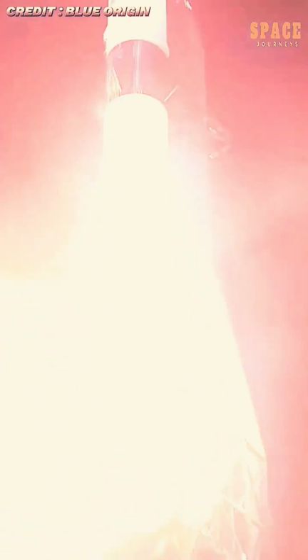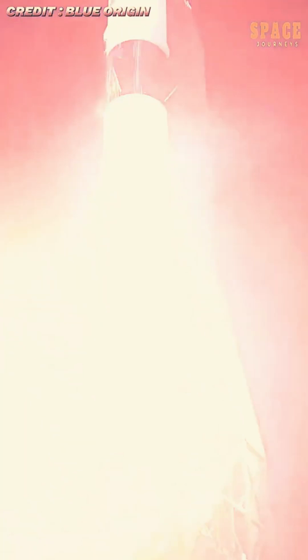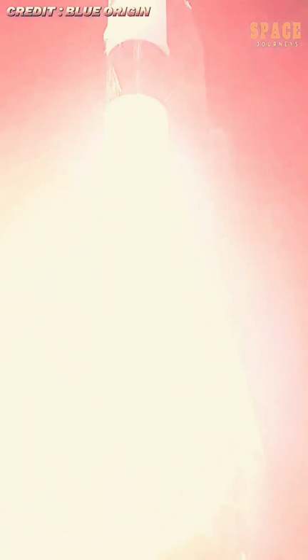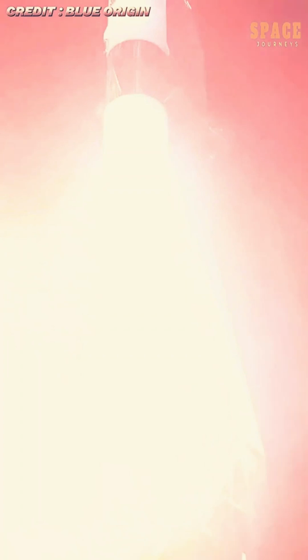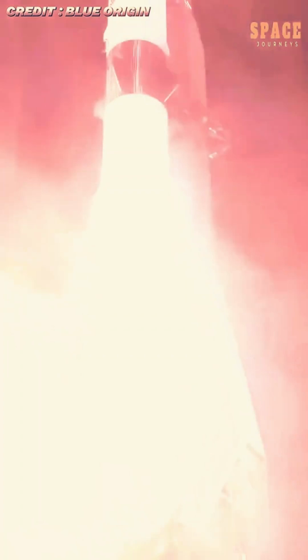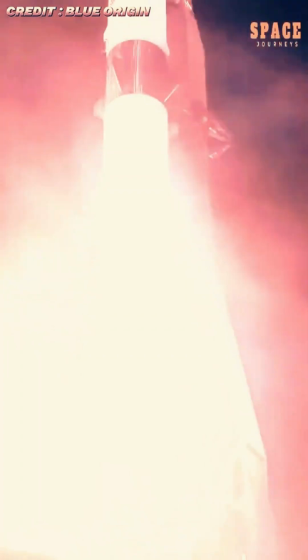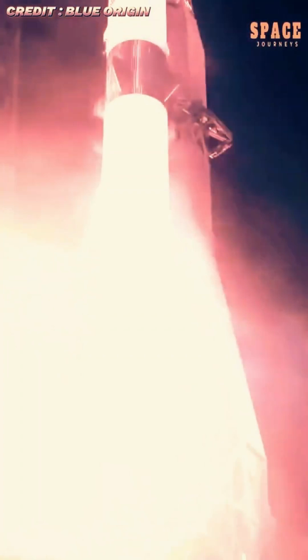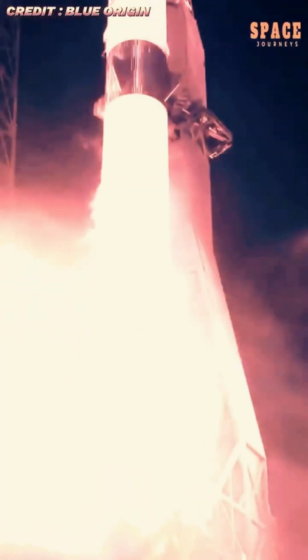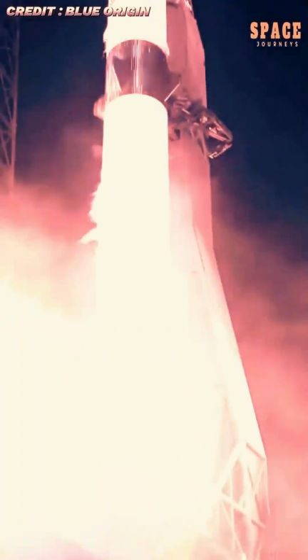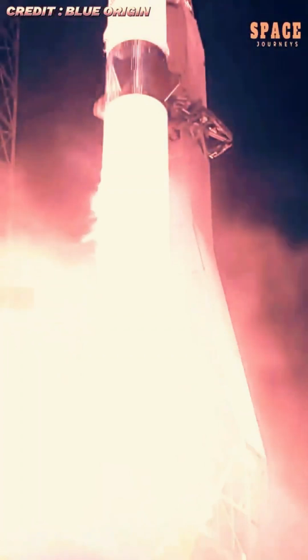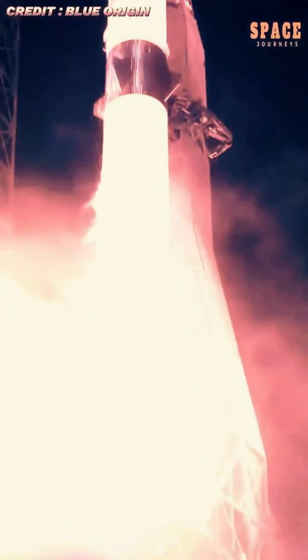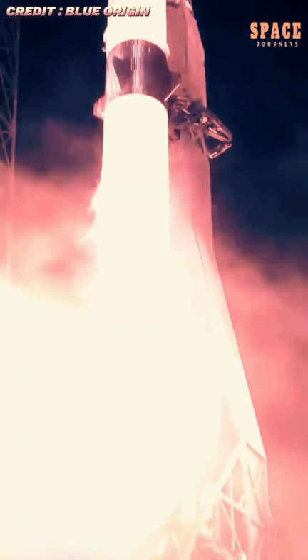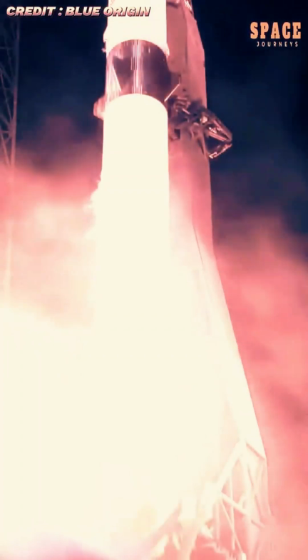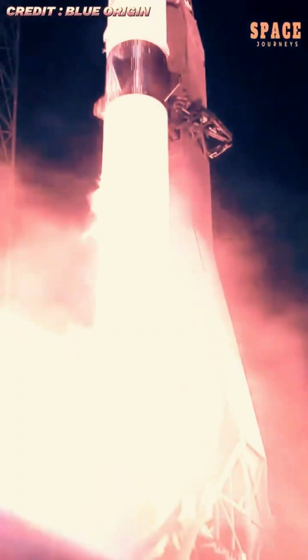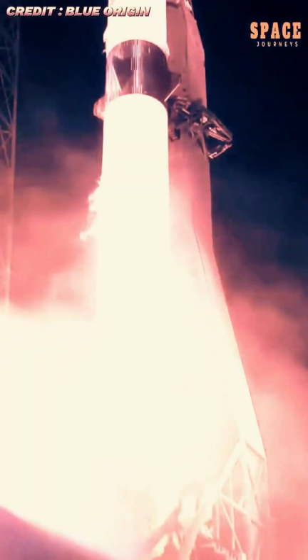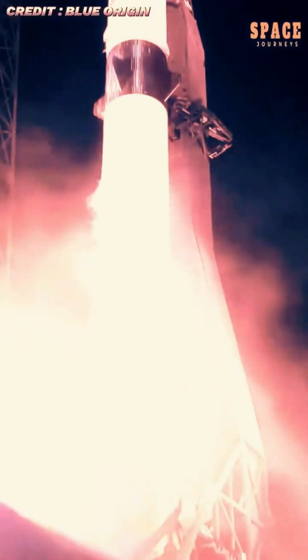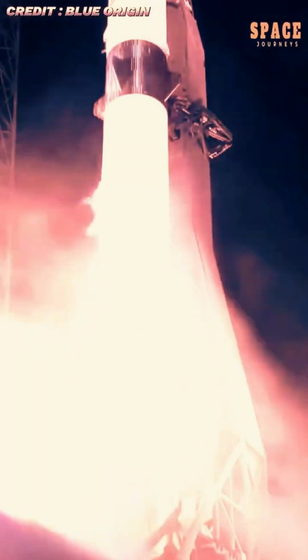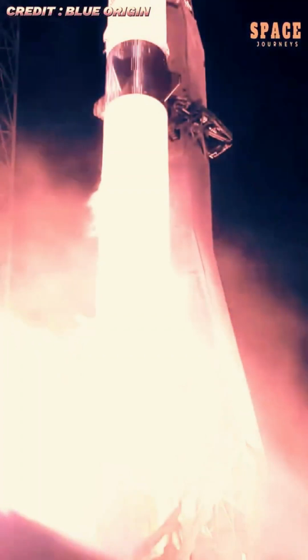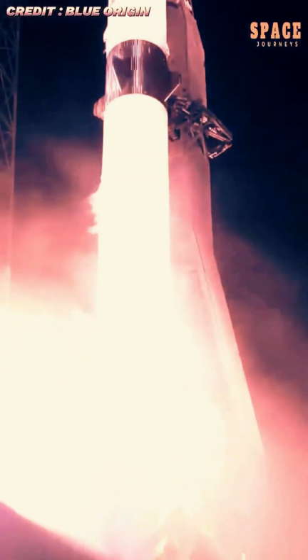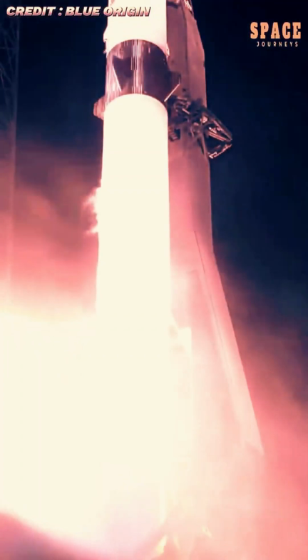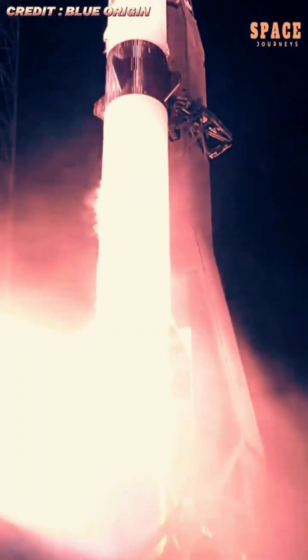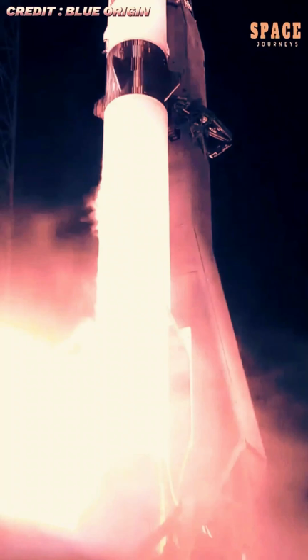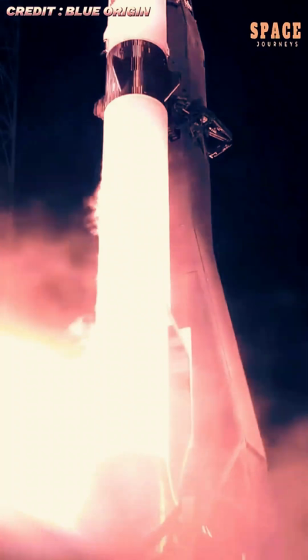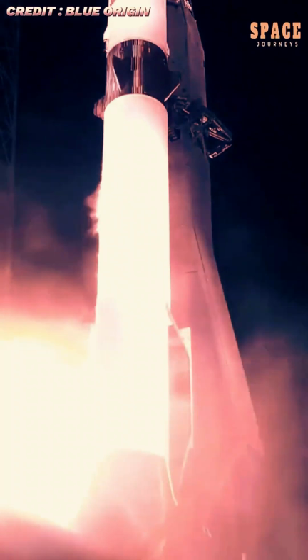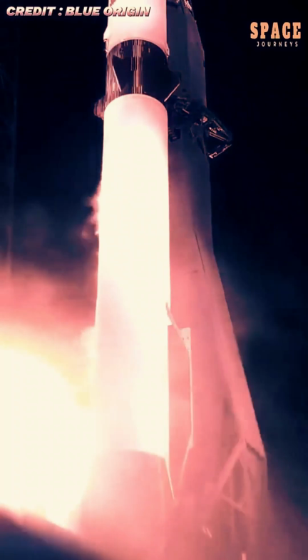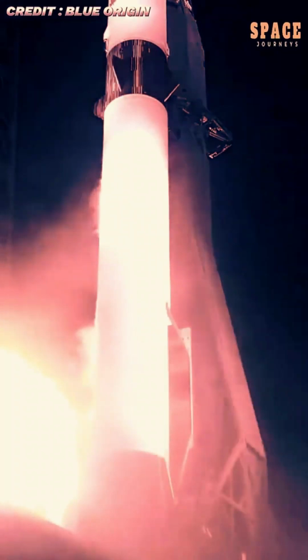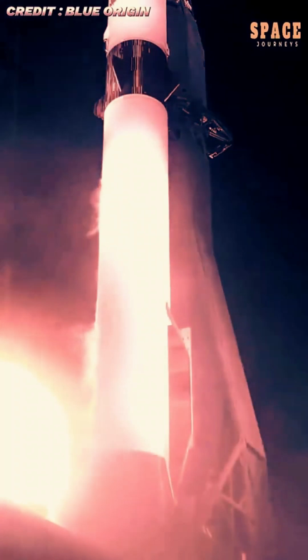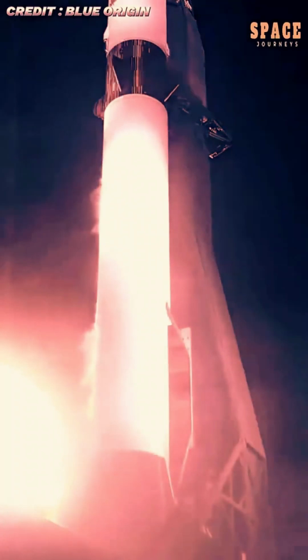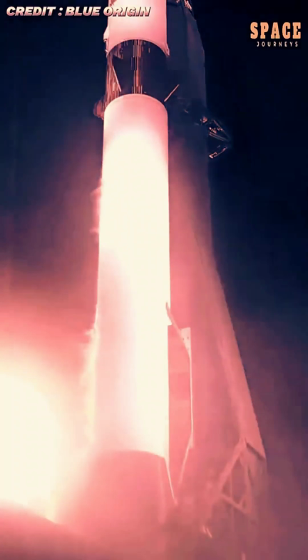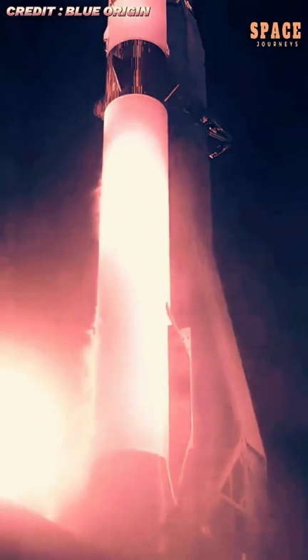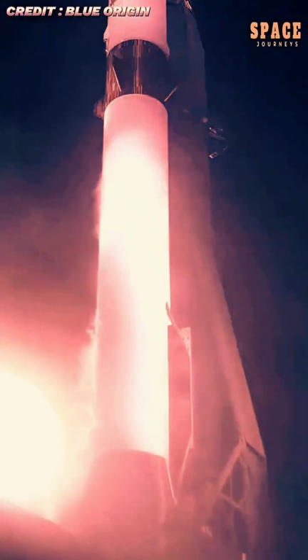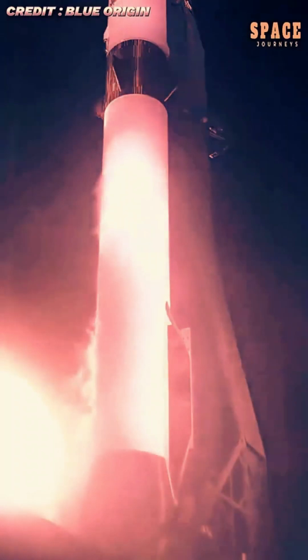The payload successfully separated shortly after reaching orbital insertion, marking the first of many deep space missions planned for NASA's small satellite science program.